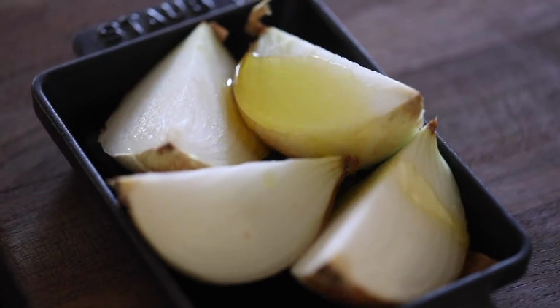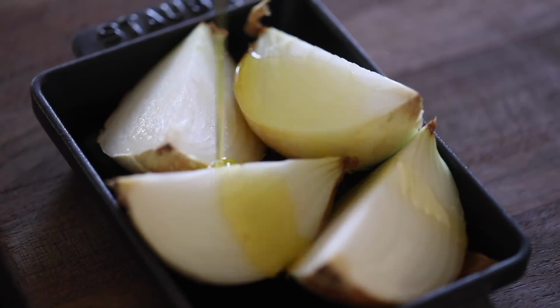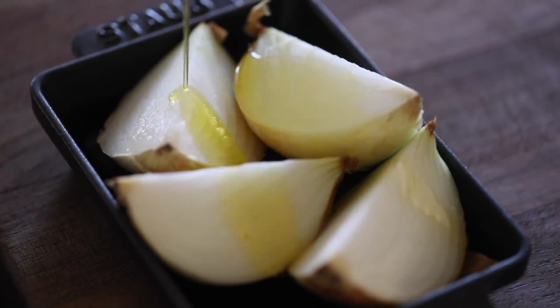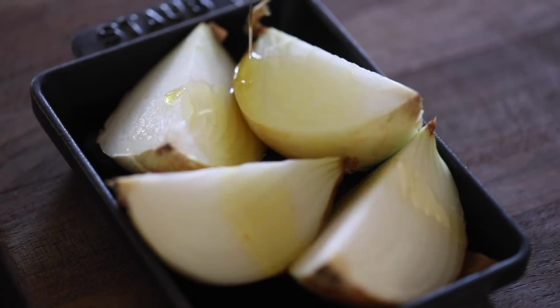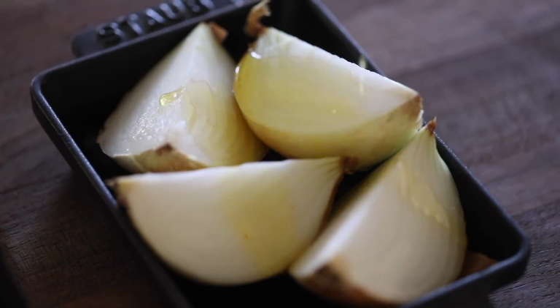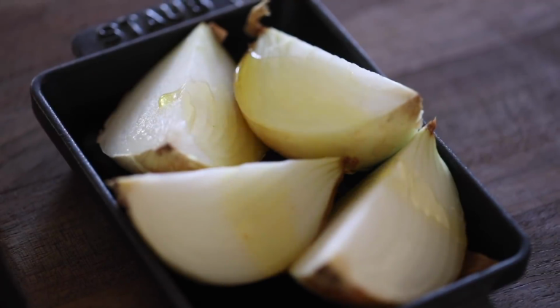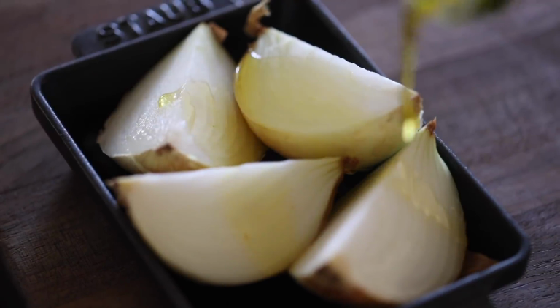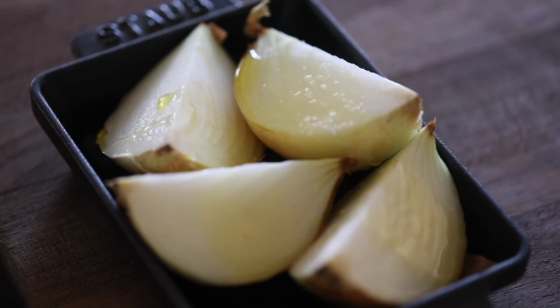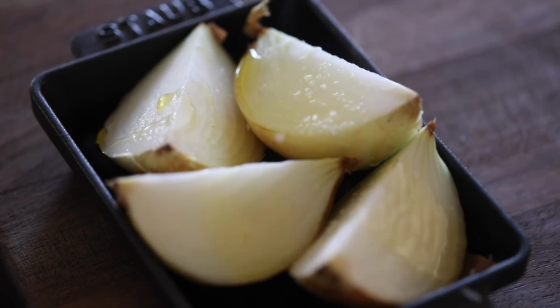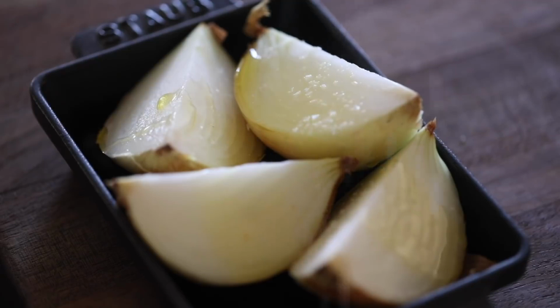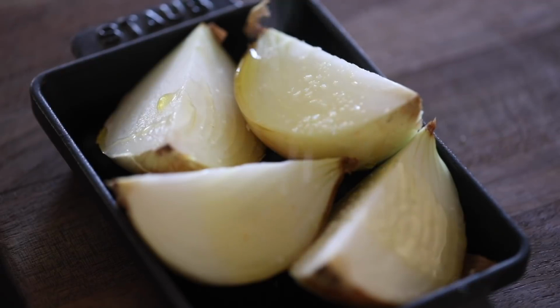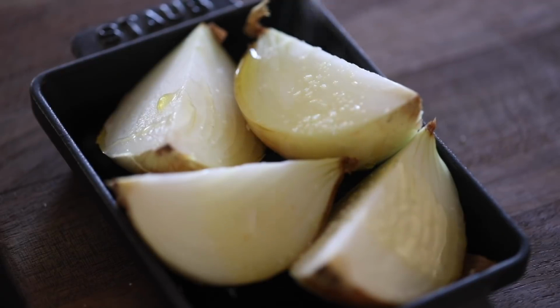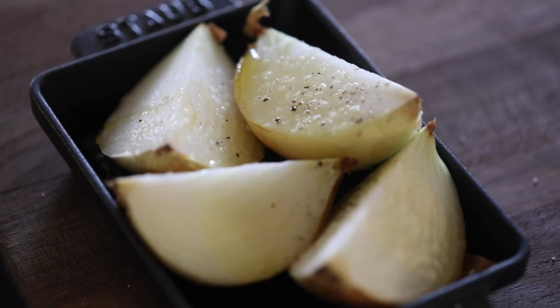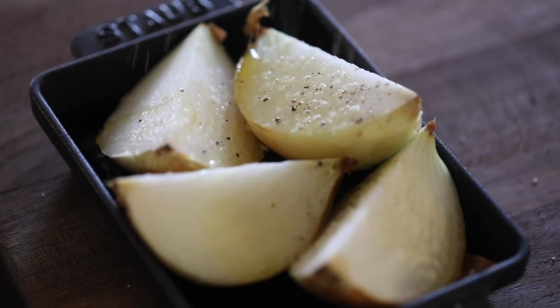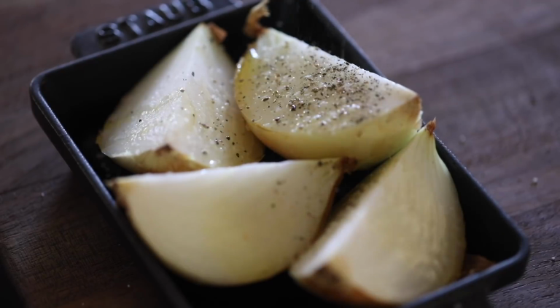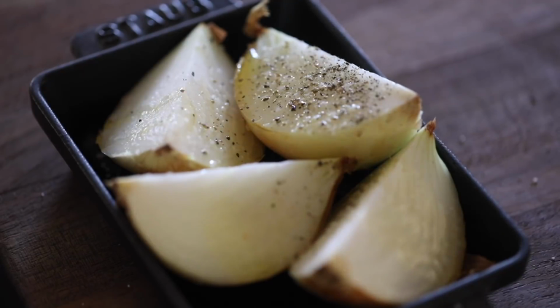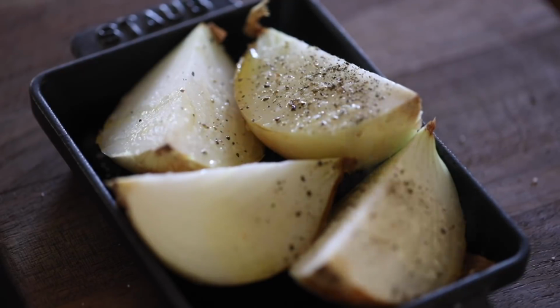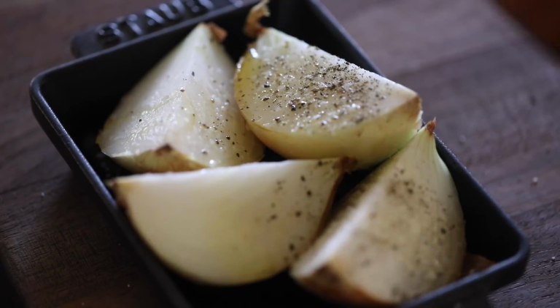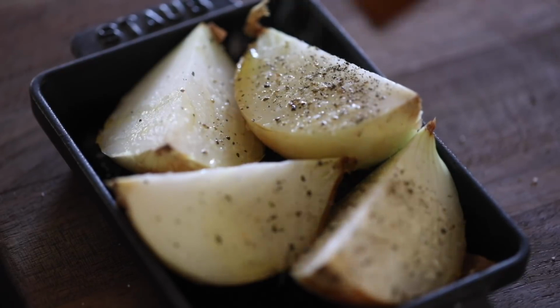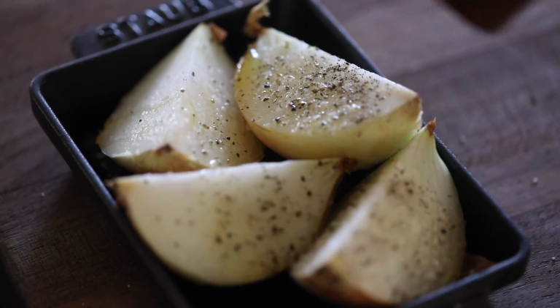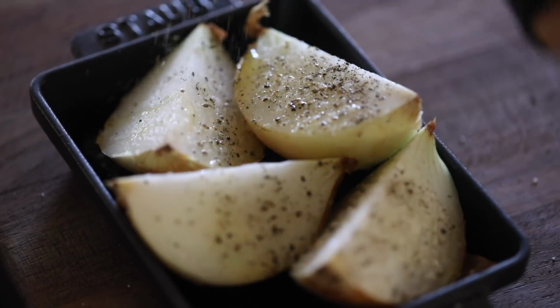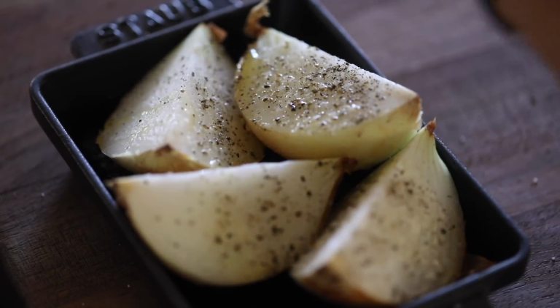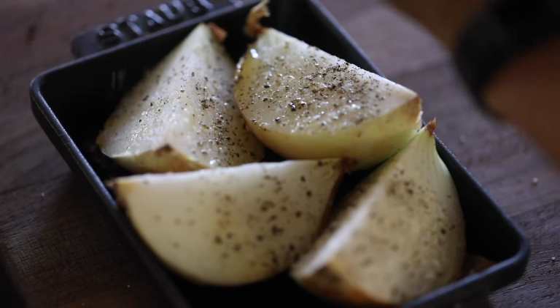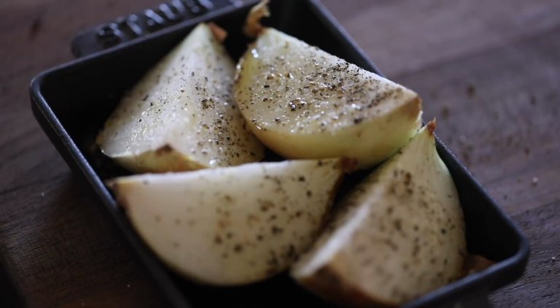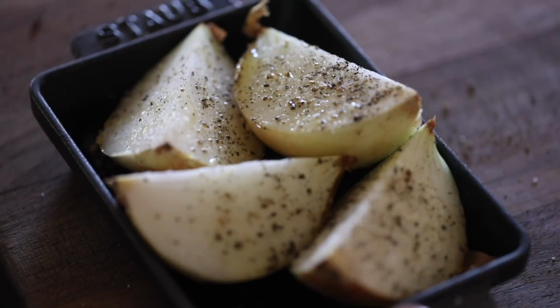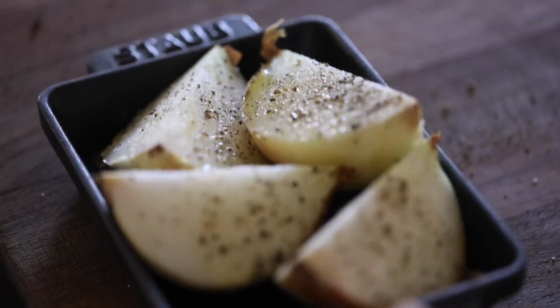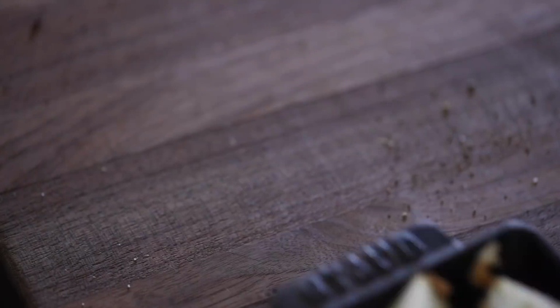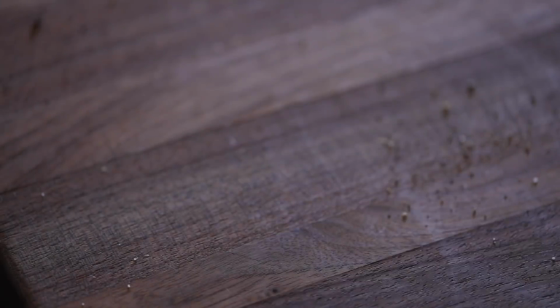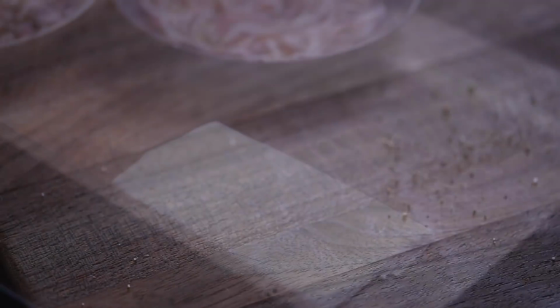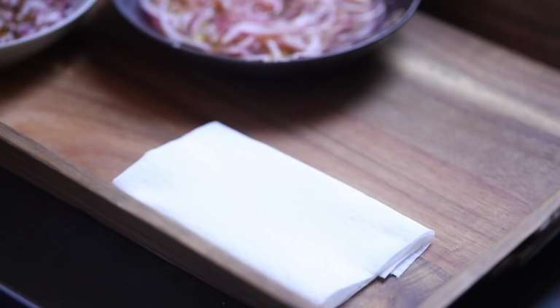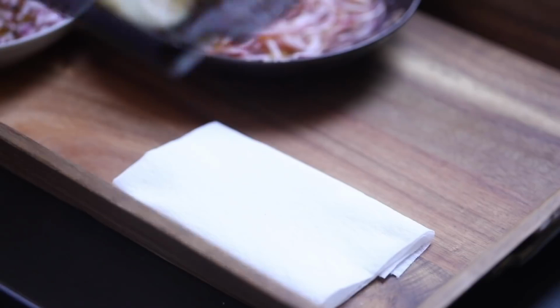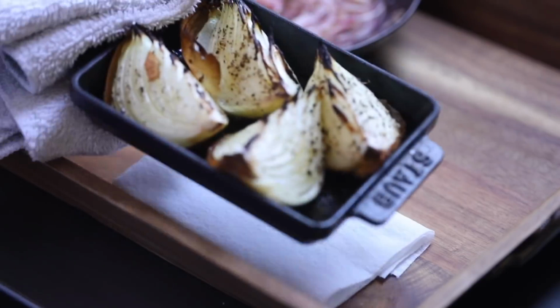All I want to do is quarter it, drizzle a good amount of olive oil over the onion, salt, black pepper, and then broil it for about 25 minutes on the middle rack, or until it's tender and lightly charred on top.